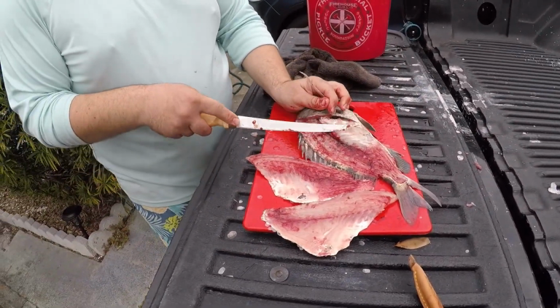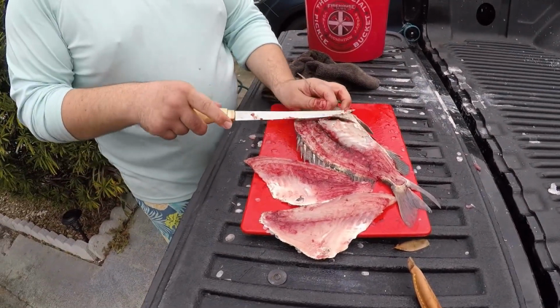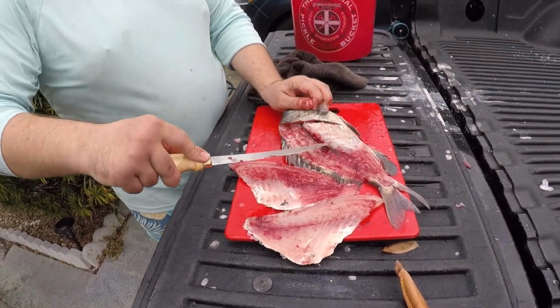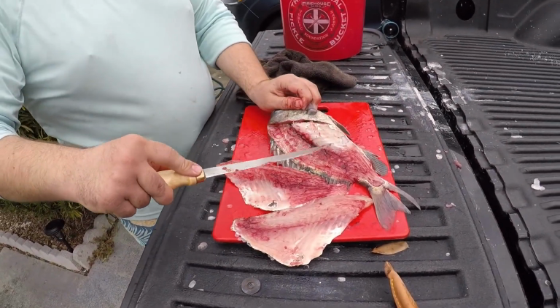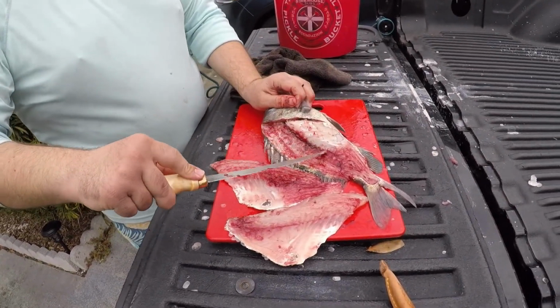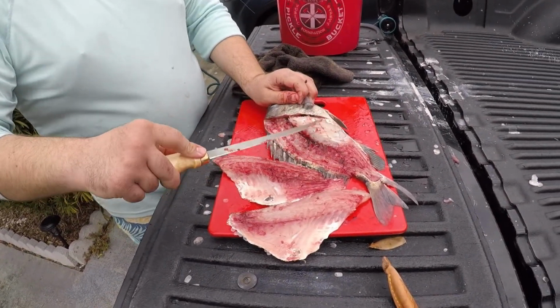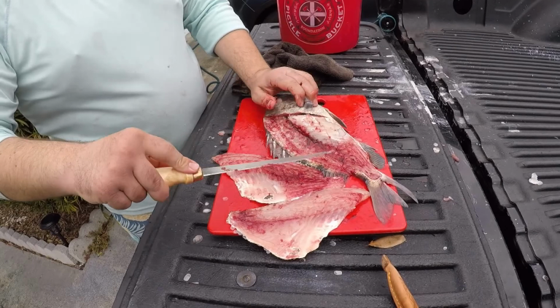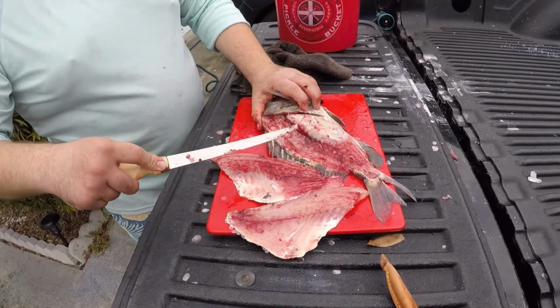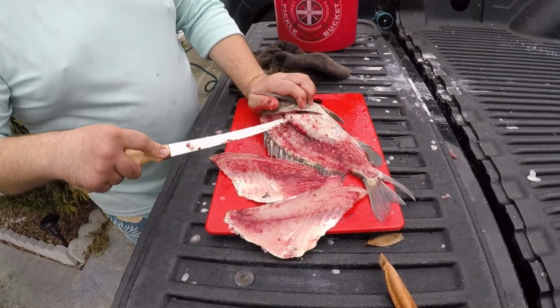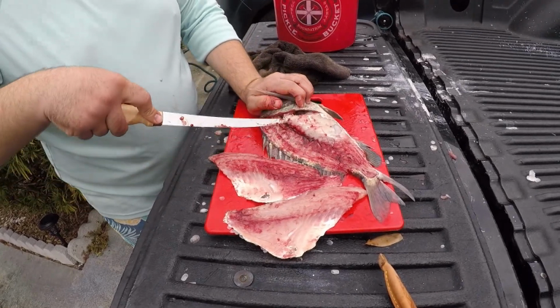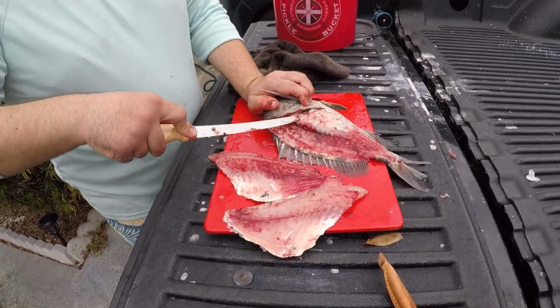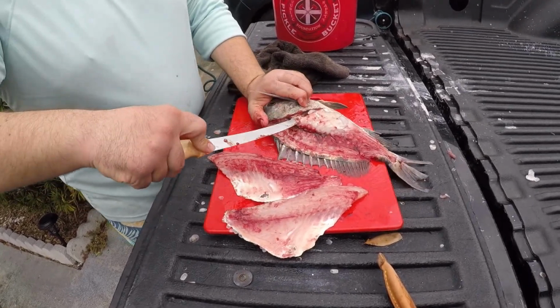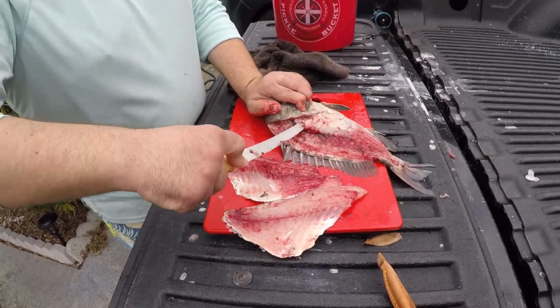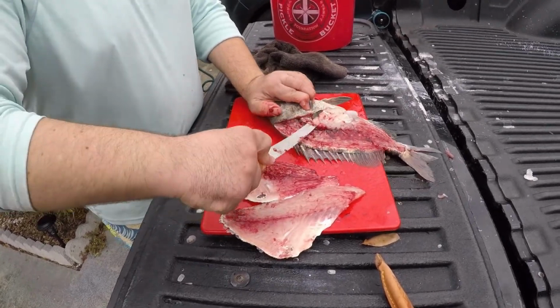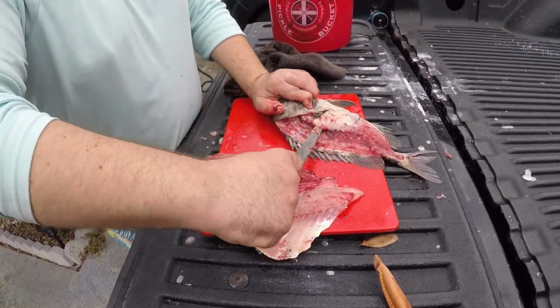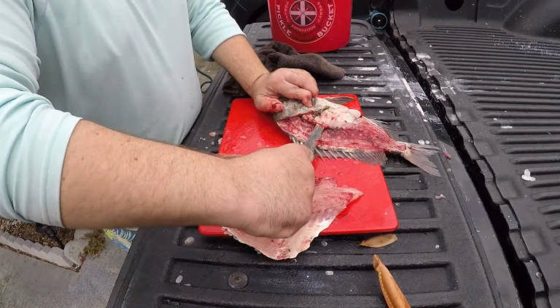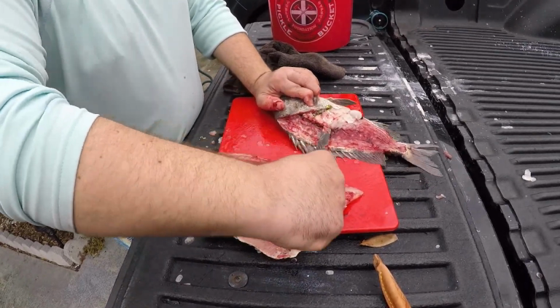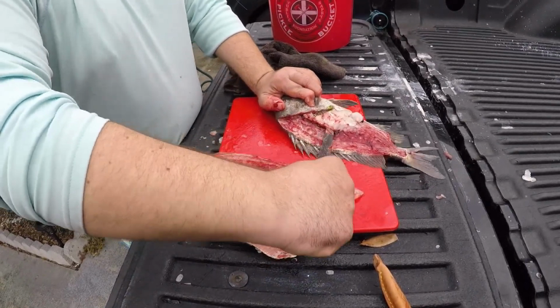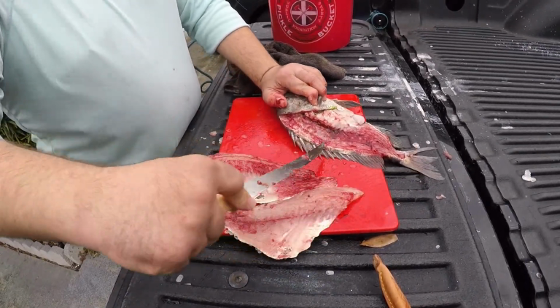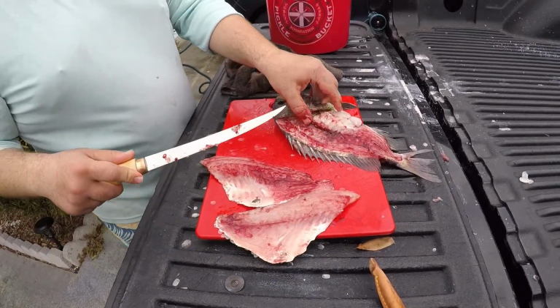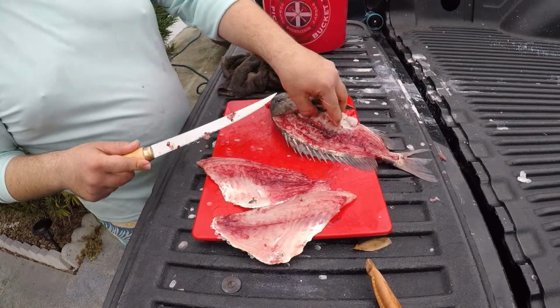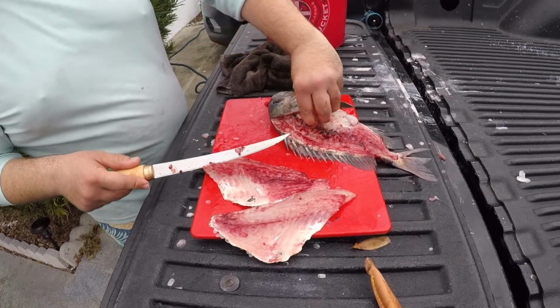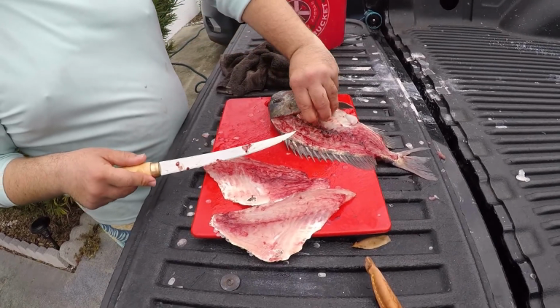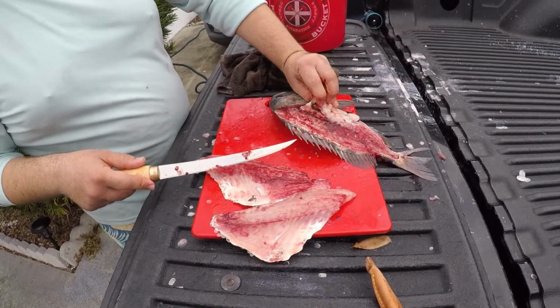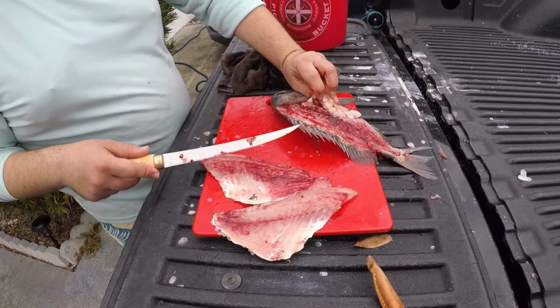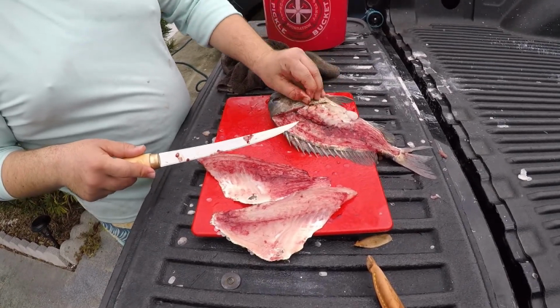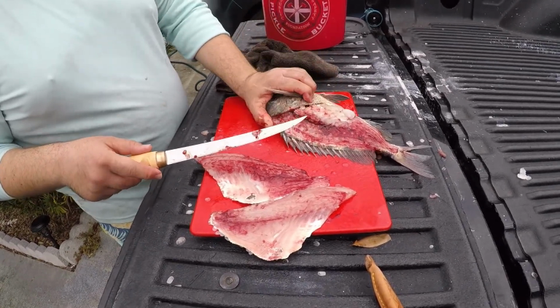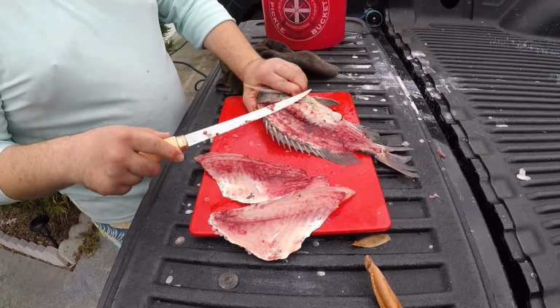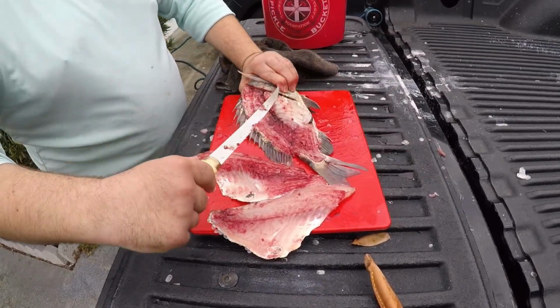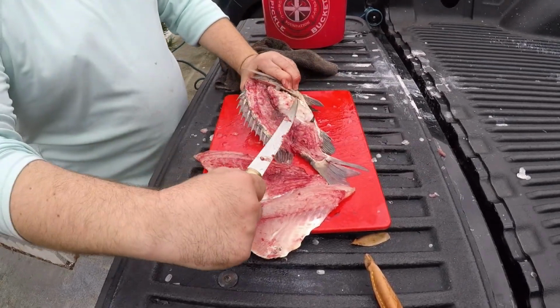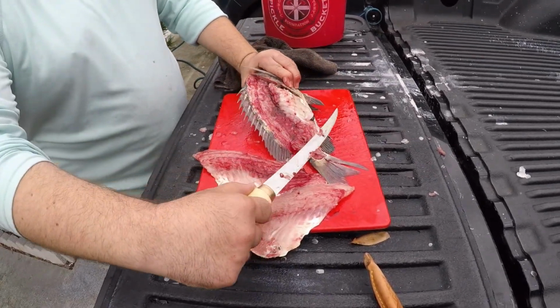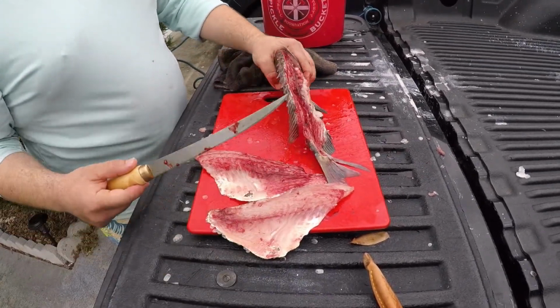Just like that. So you've got all those bones there — rather than trying to cut through them, you're going to be there a lot longer. Just go on top of them.